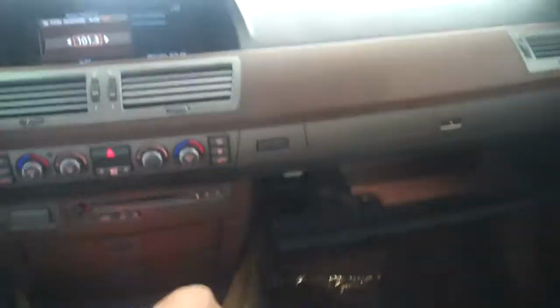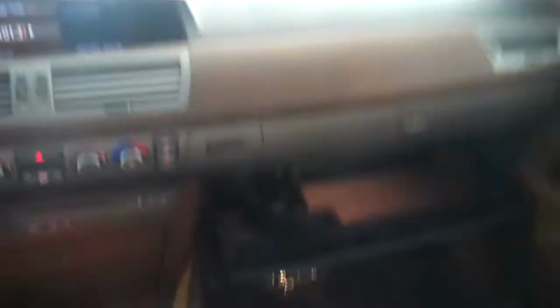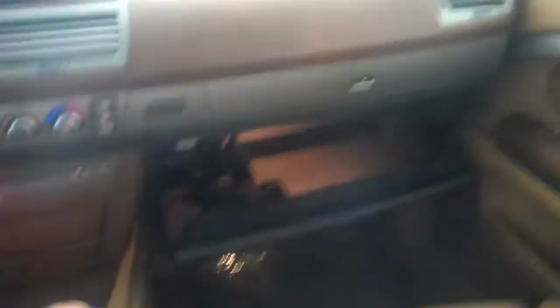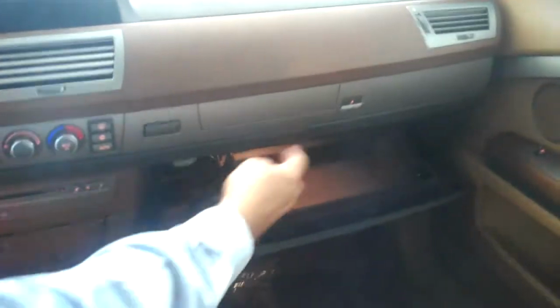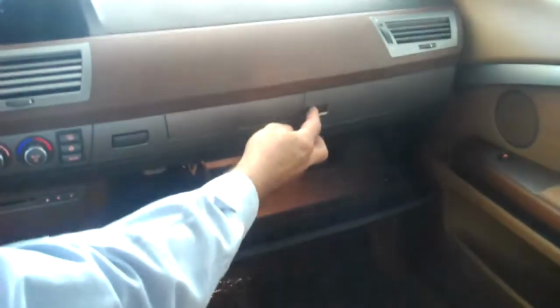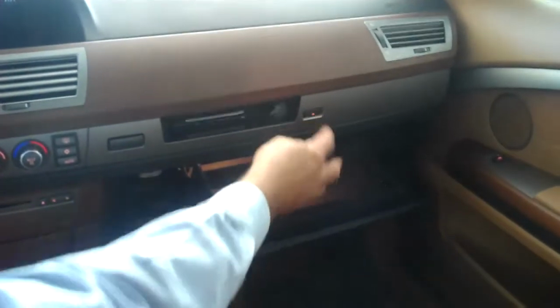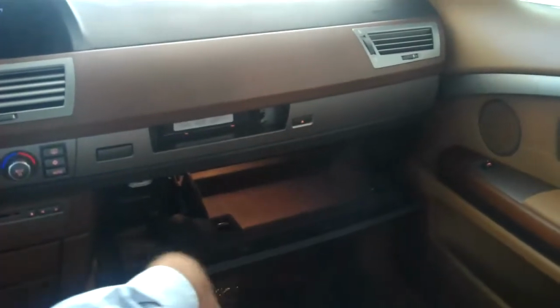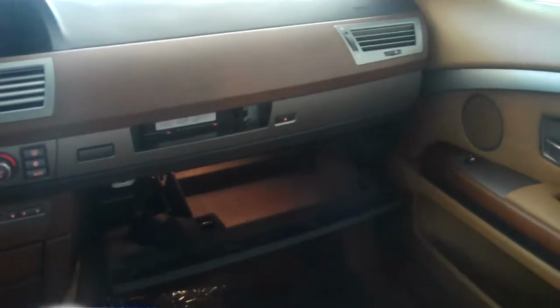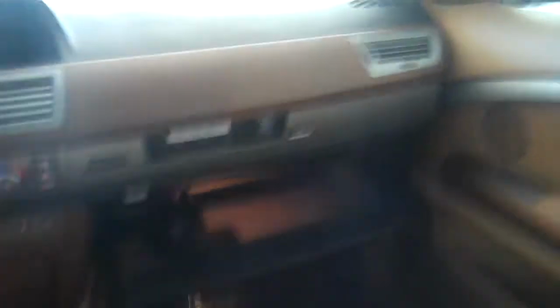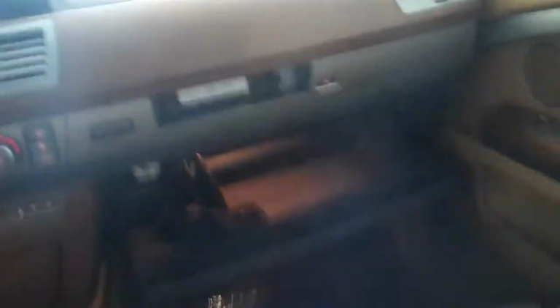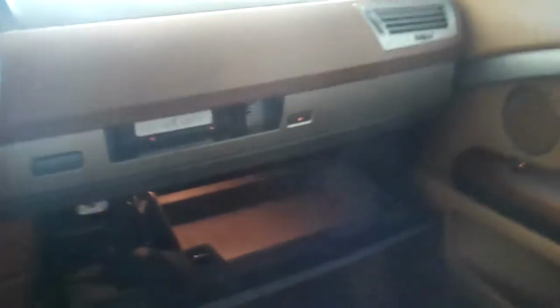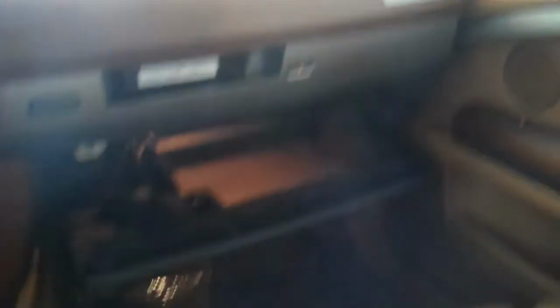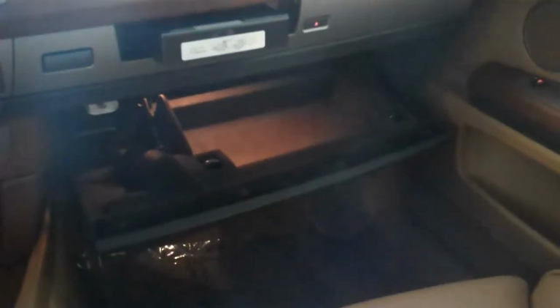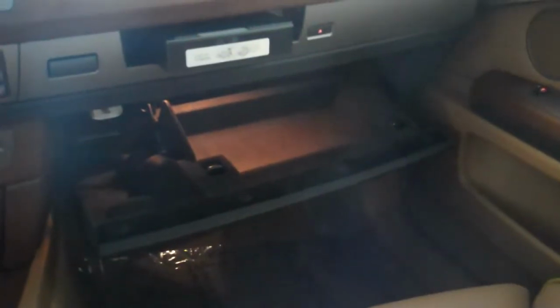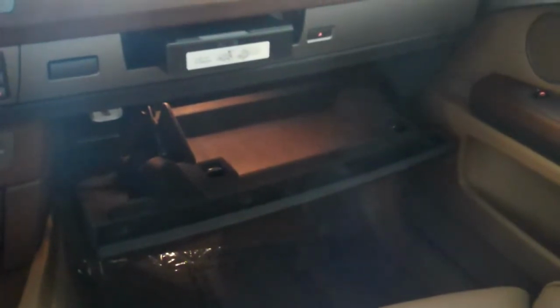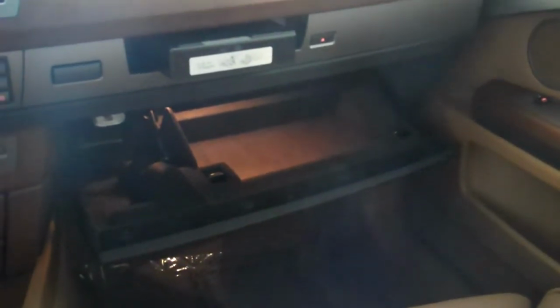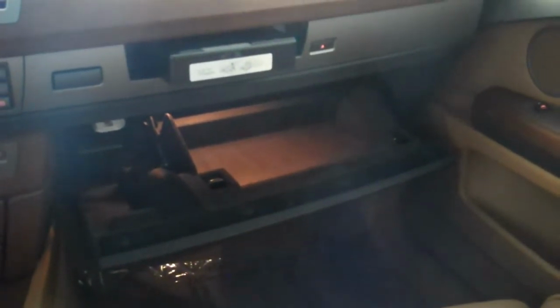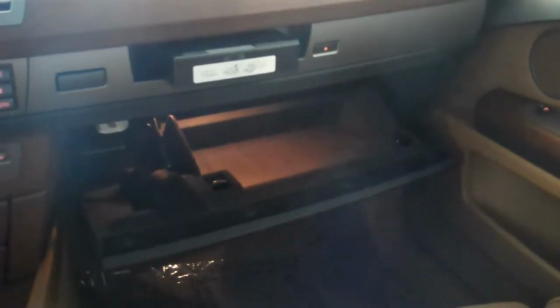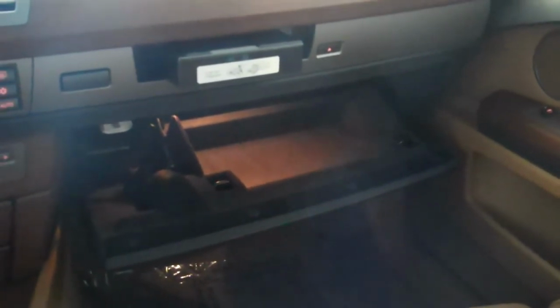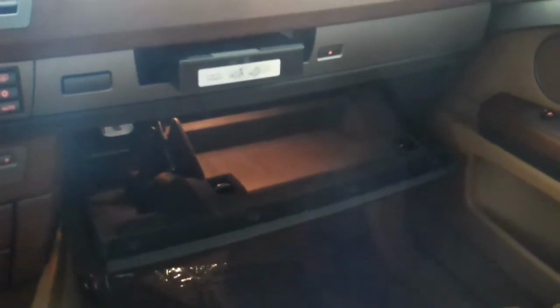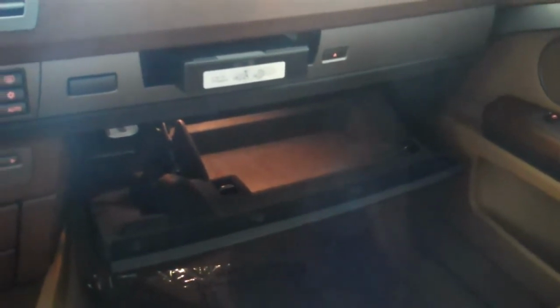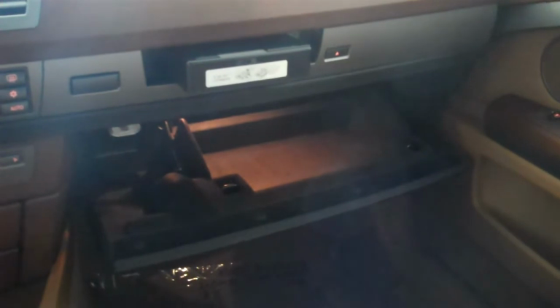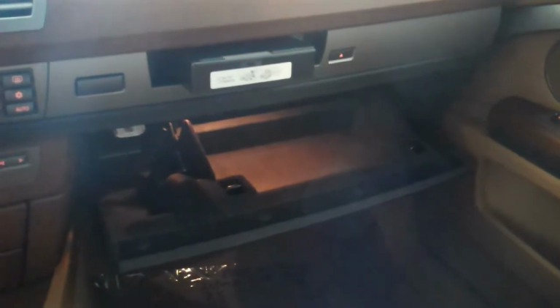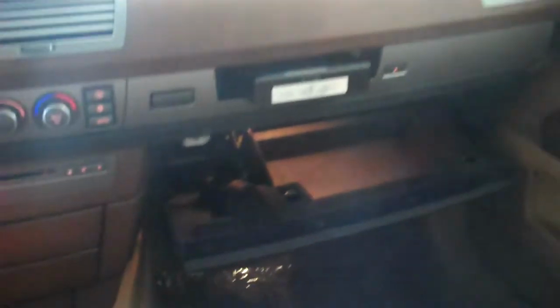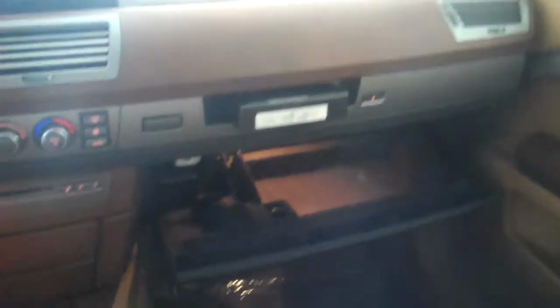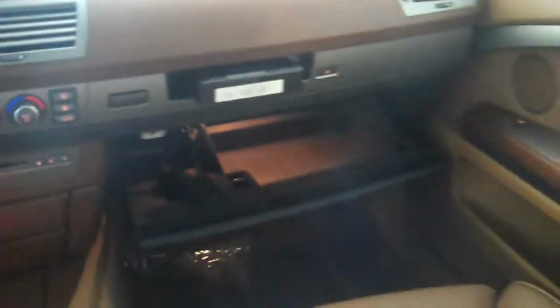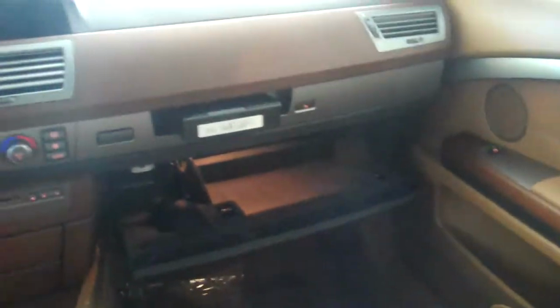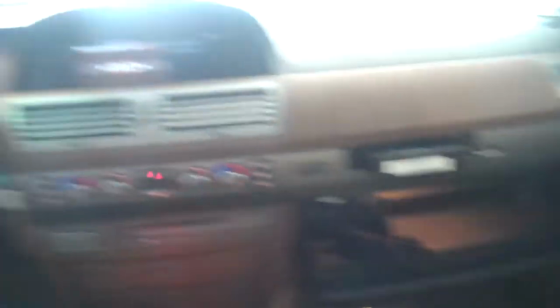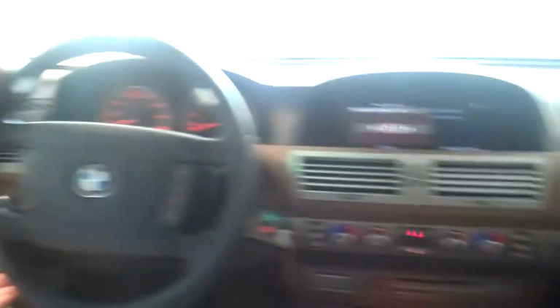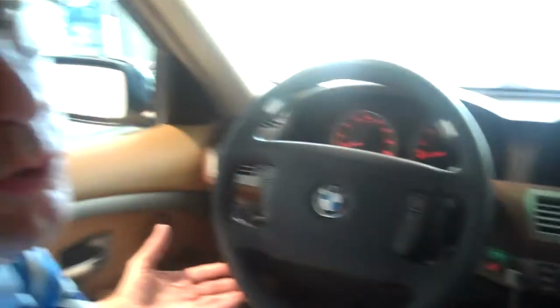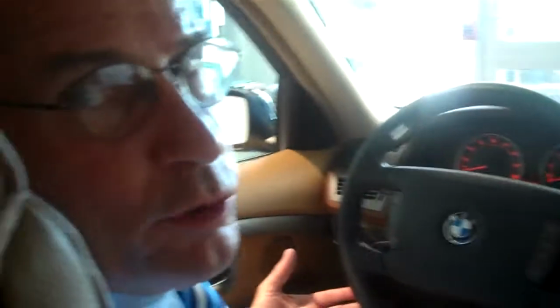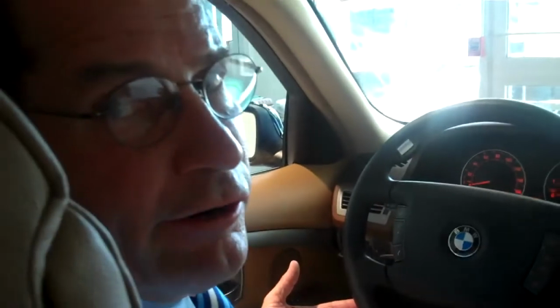Glove box. Six-stack CD changer. This car has a Luxury Logic 7 premium sound system. It's digital surround sound — really beautiful. I wish you could hear it.